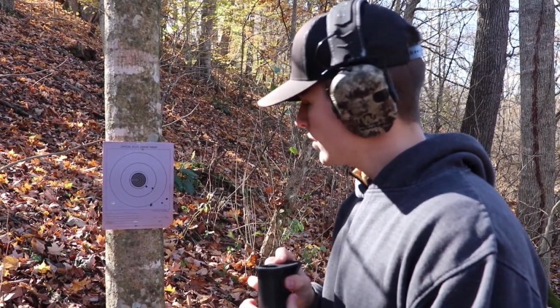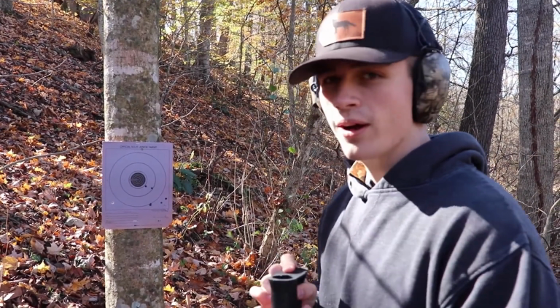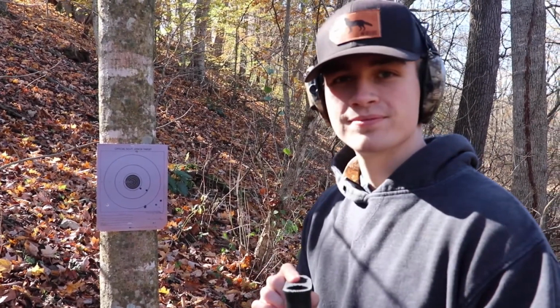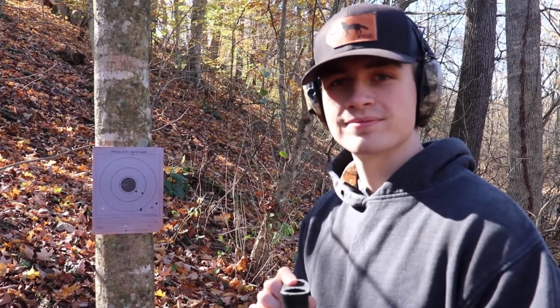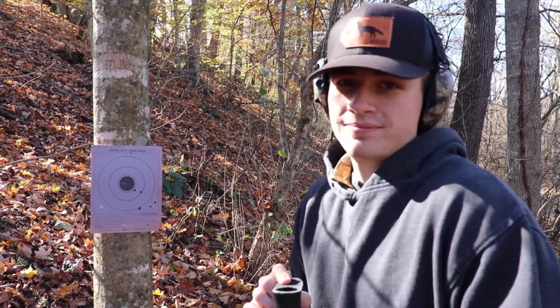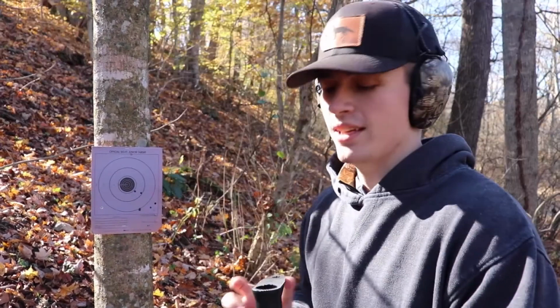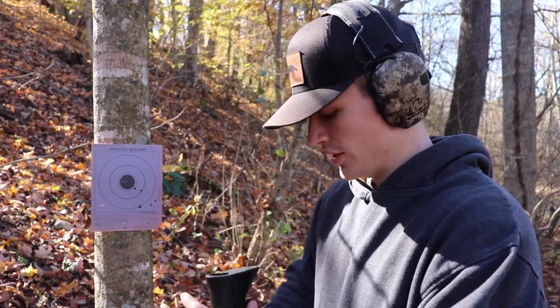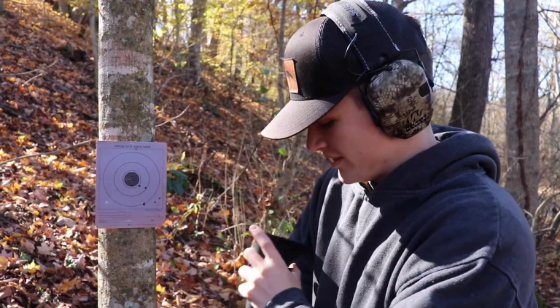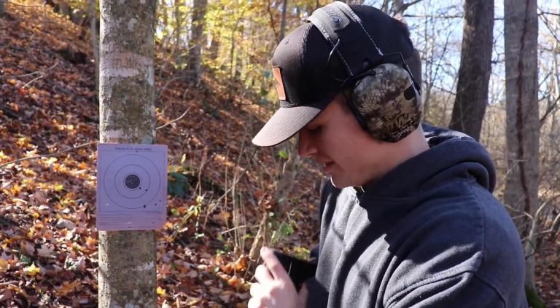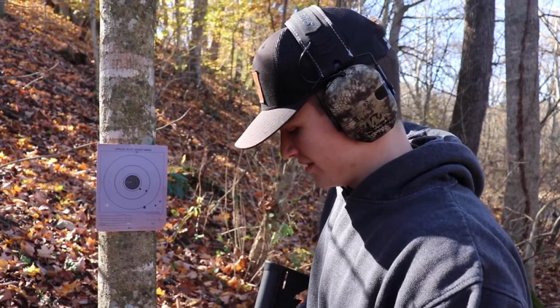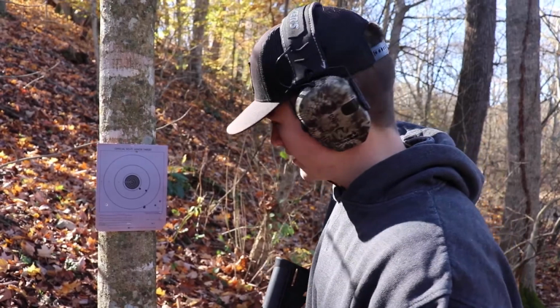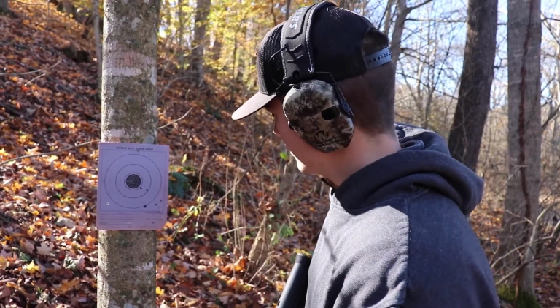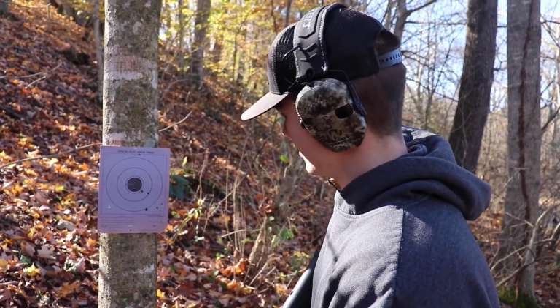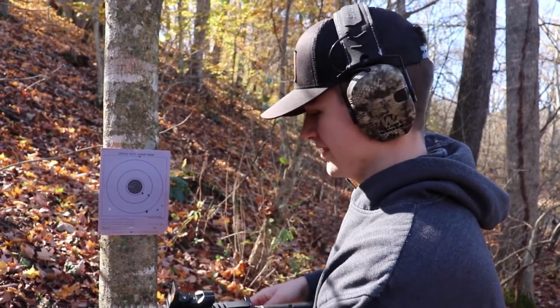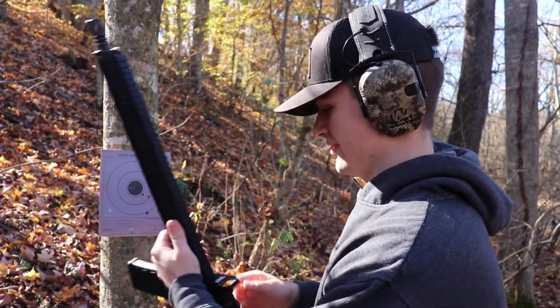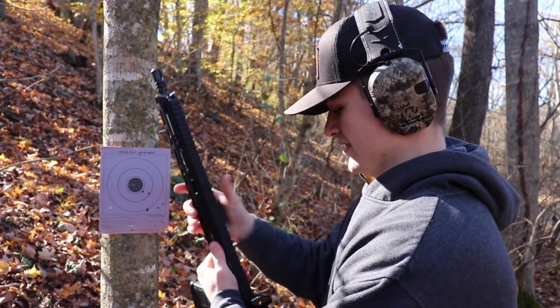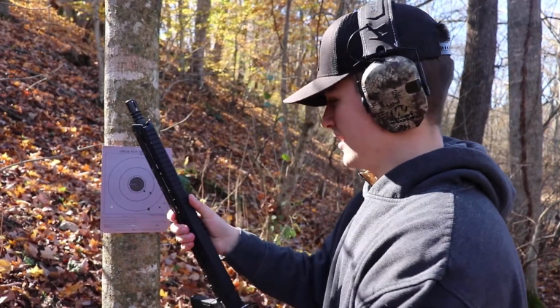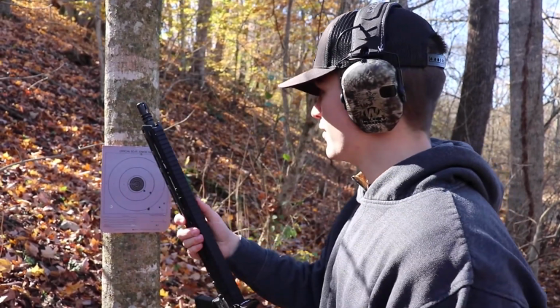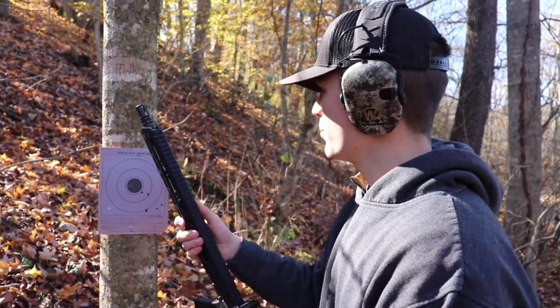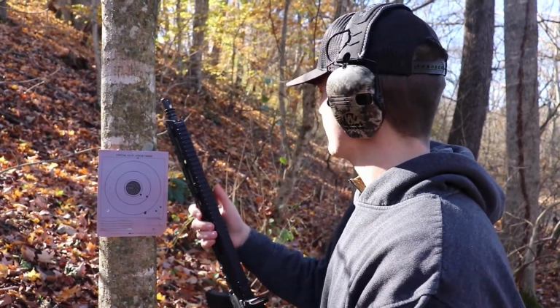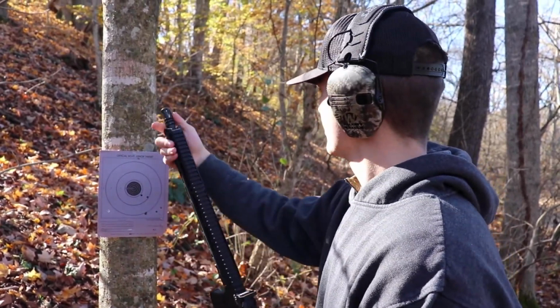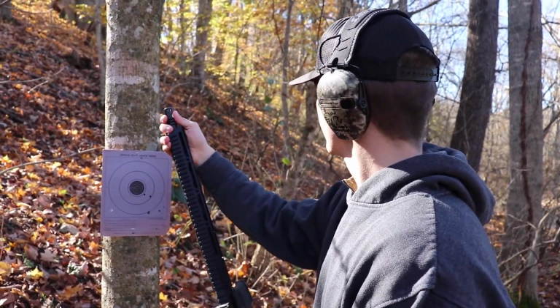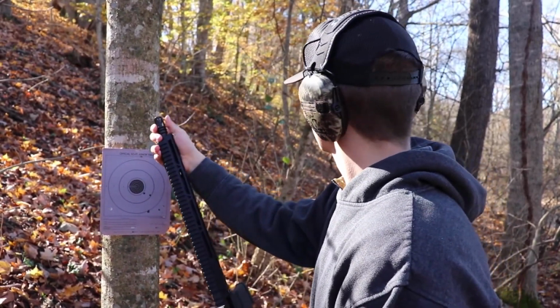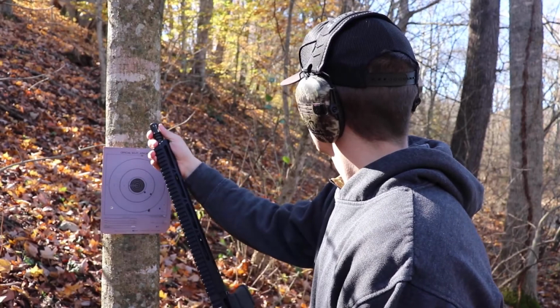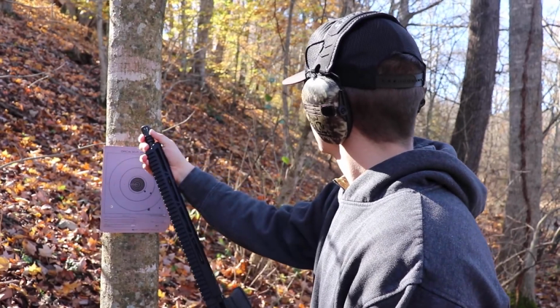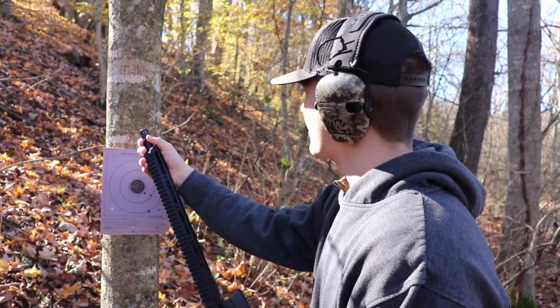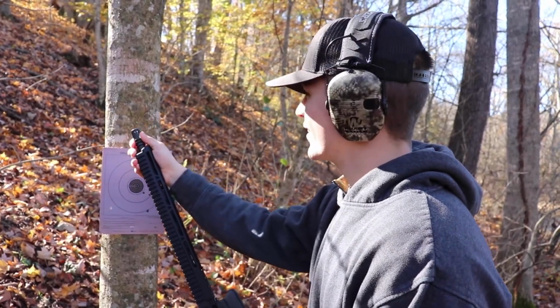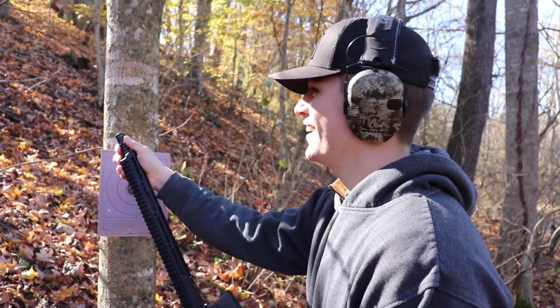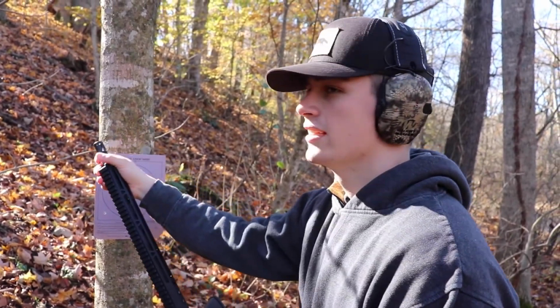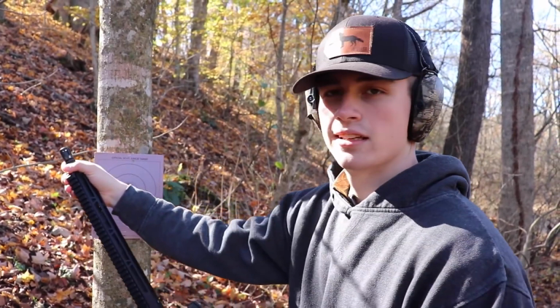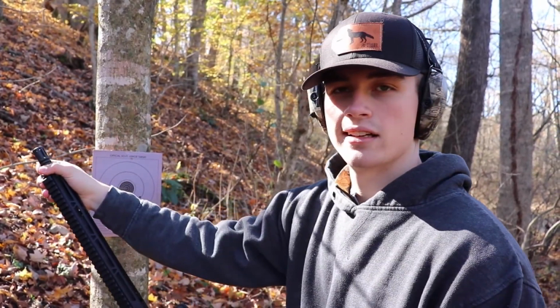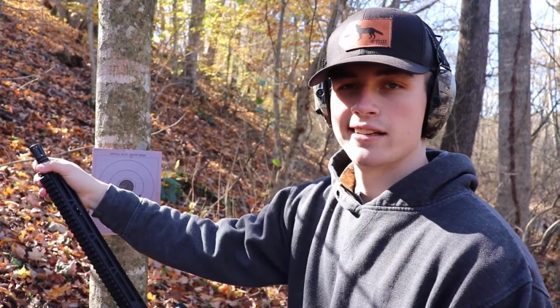Oh yeah, you hit a few — it's not bad. I saw one go off in the dirt over there. Where I shot beside it — that's not bad though. Not bad at all. Well, it's fine — that's the point of it, definitely. And we're getting better with it — we've got to shoot it more often.